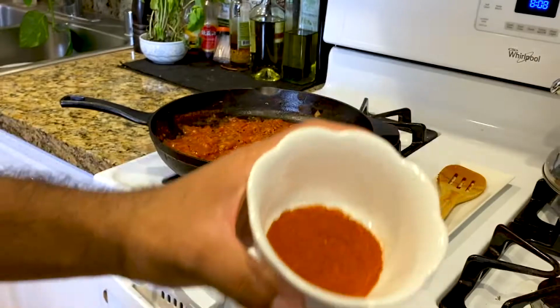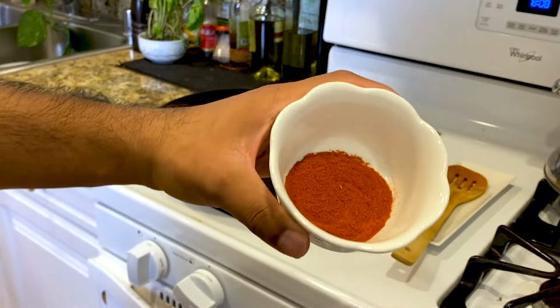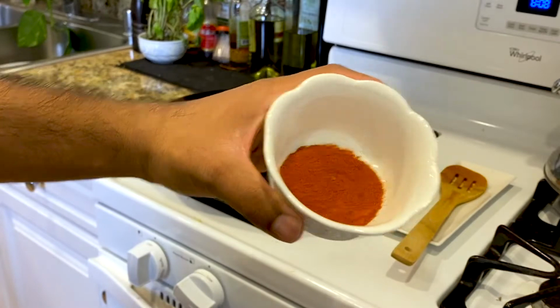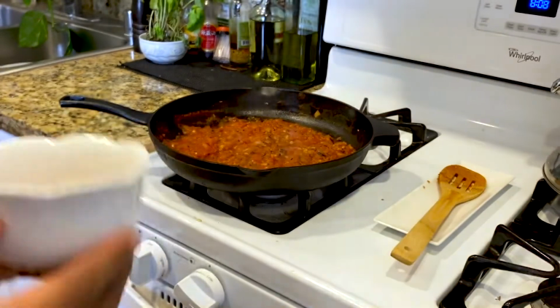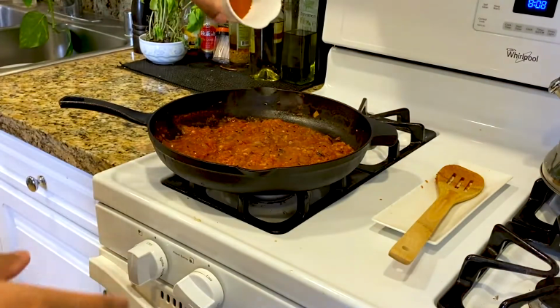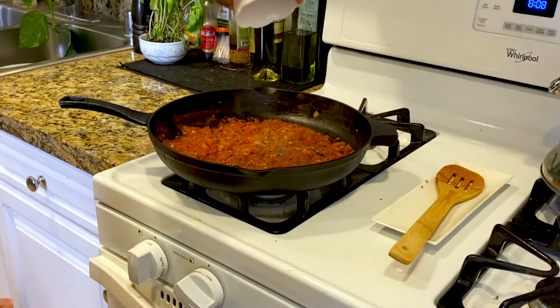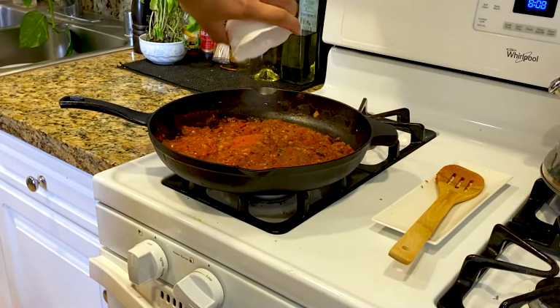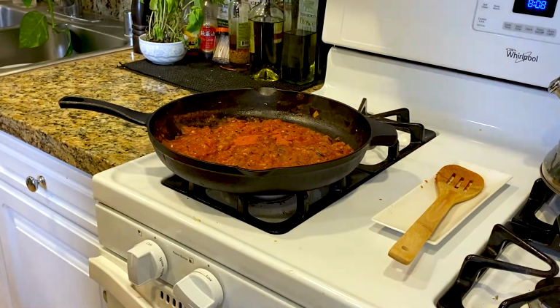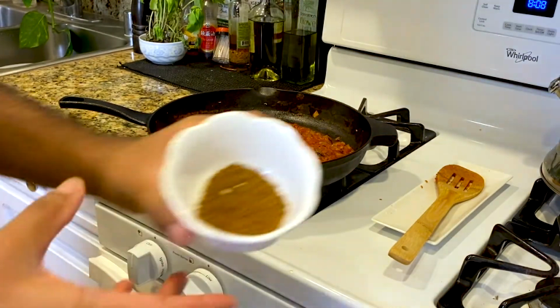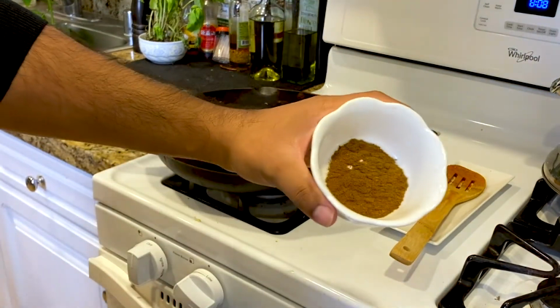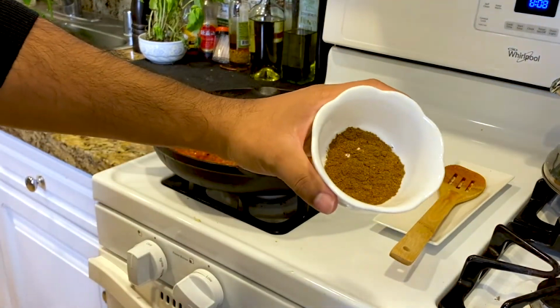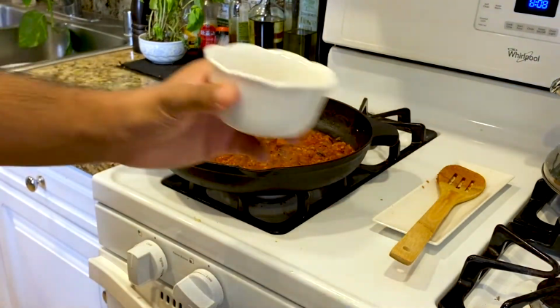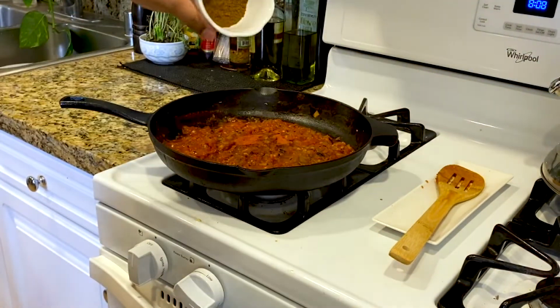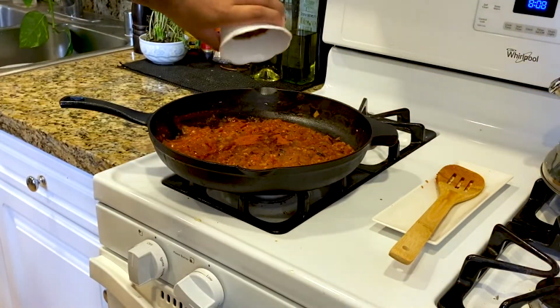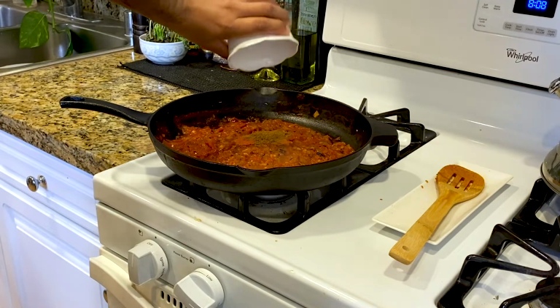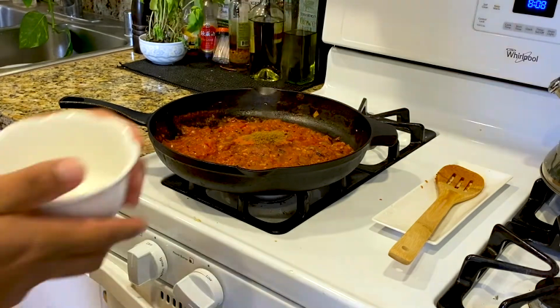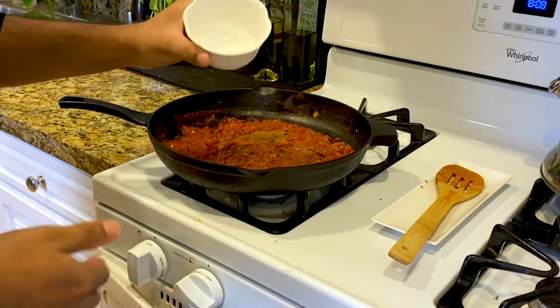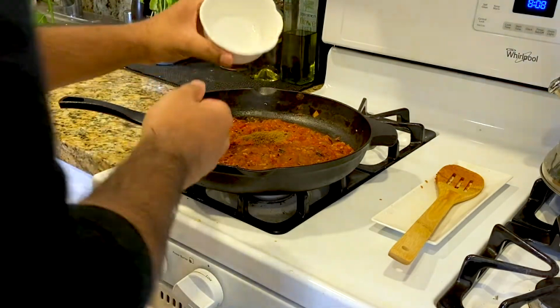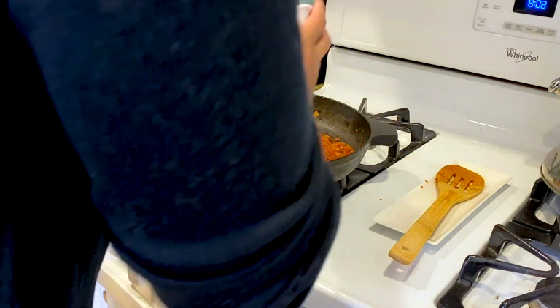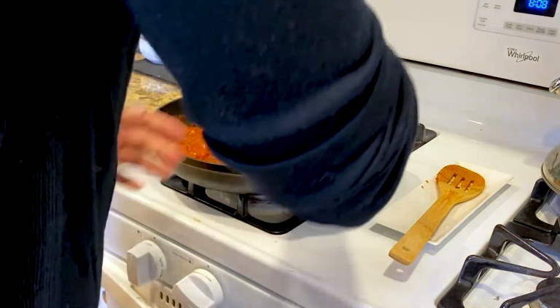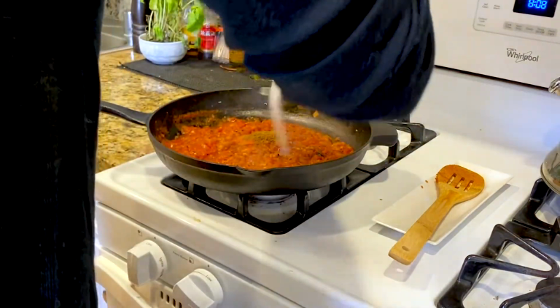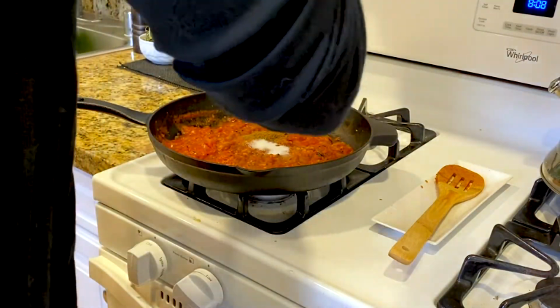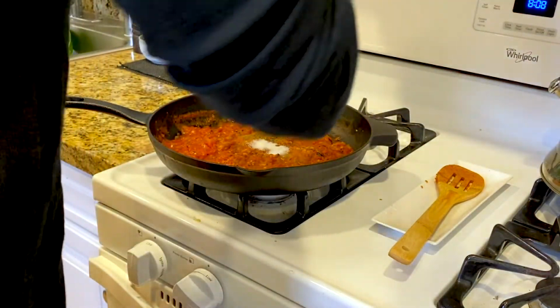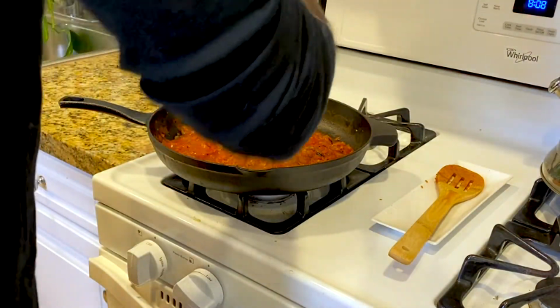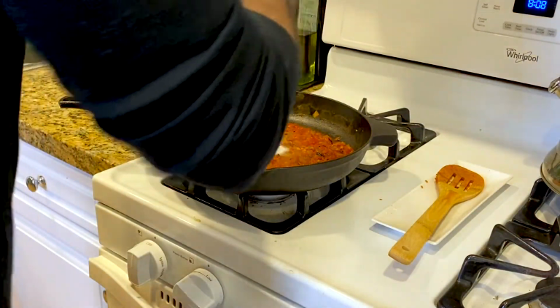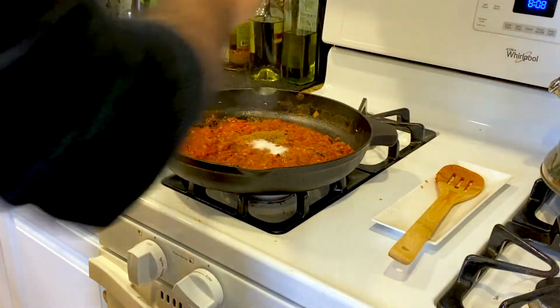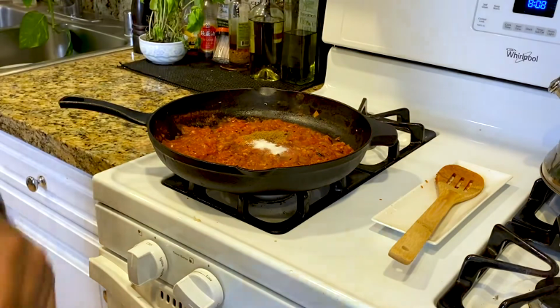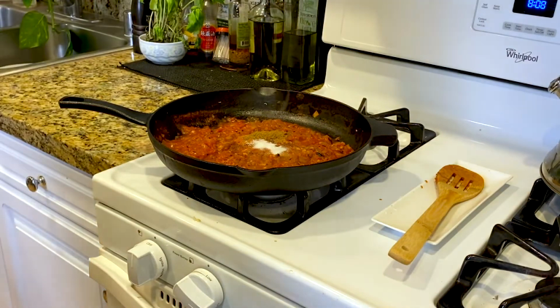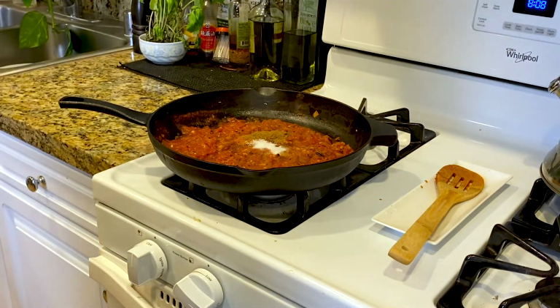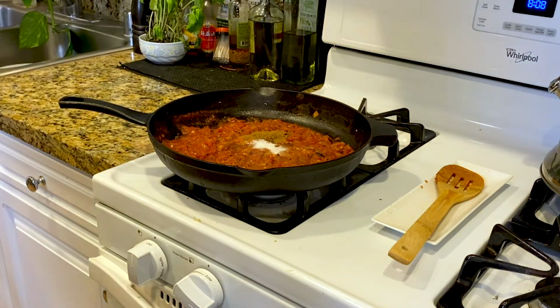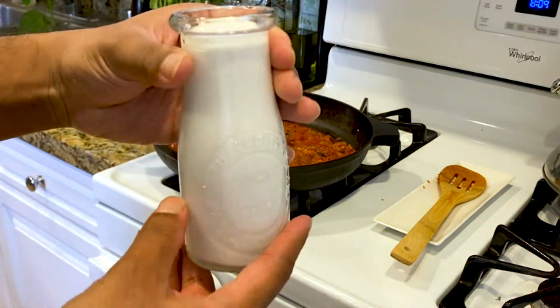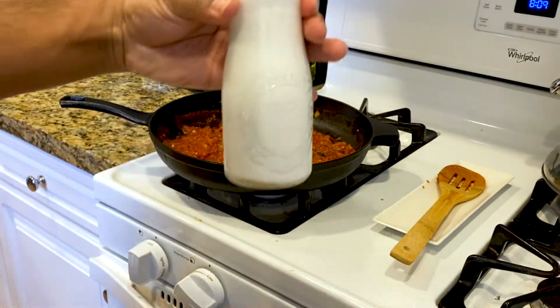A teaspoon of cayenne pepper — dump that in there. A teaspoon of garam masala. A teaspoon of salt — remember with salt, you always adjust to taste. Then add in the coconut milk.